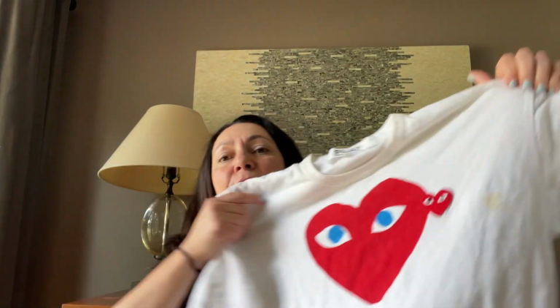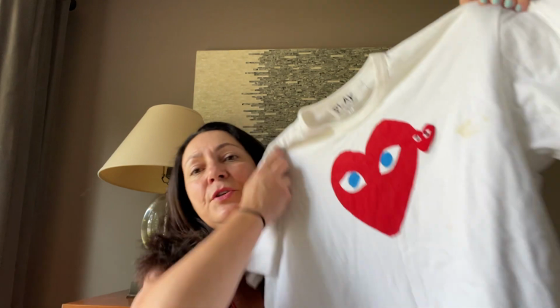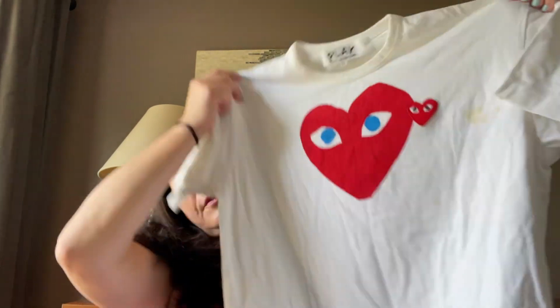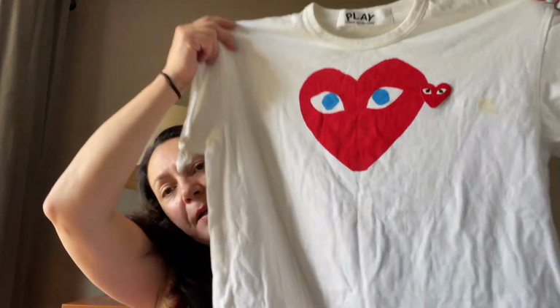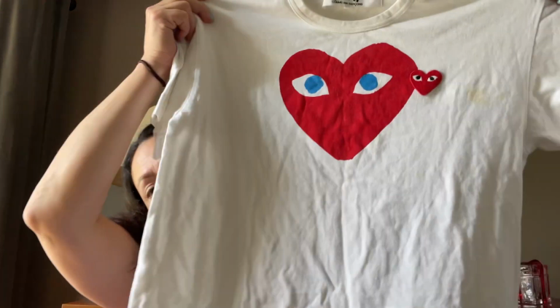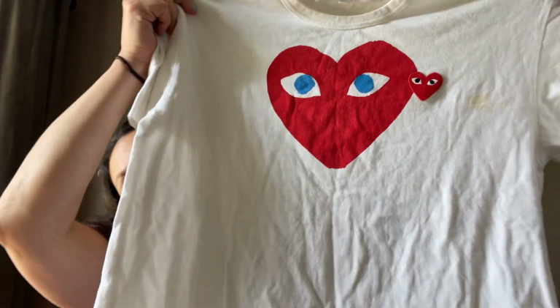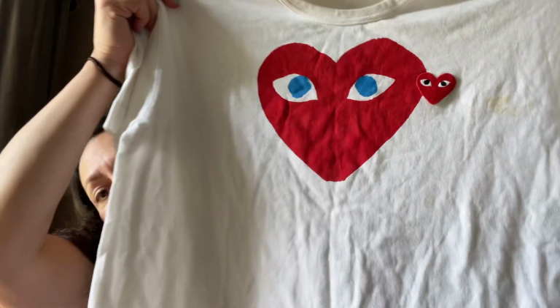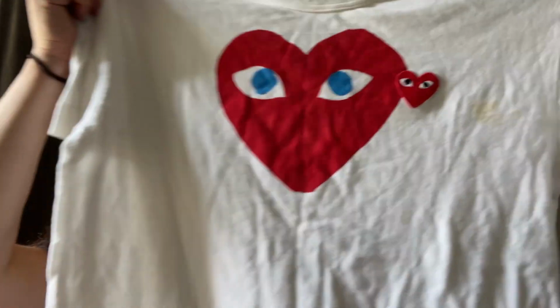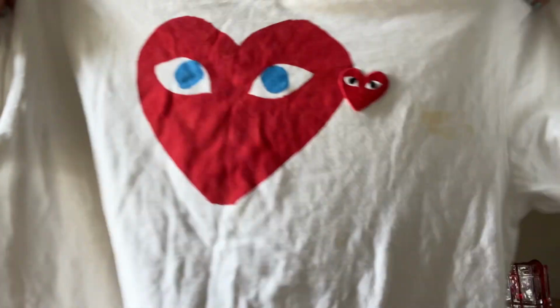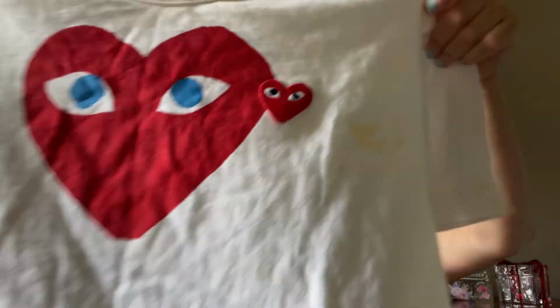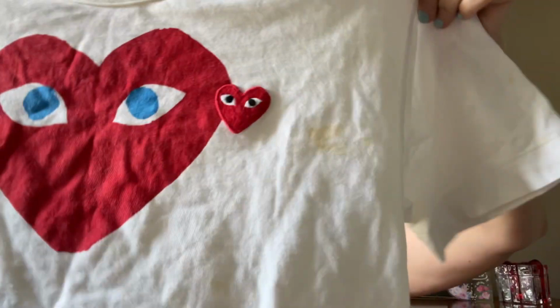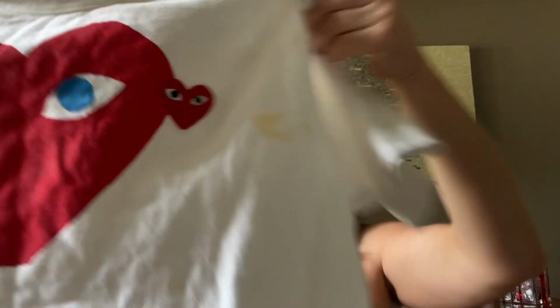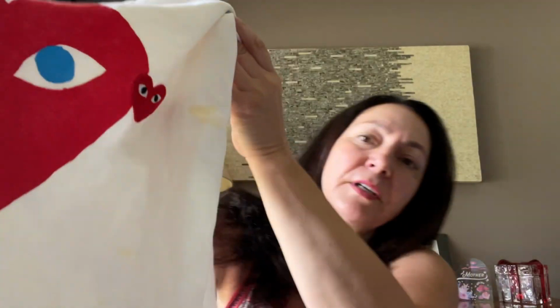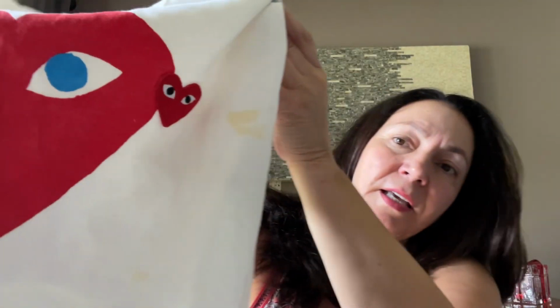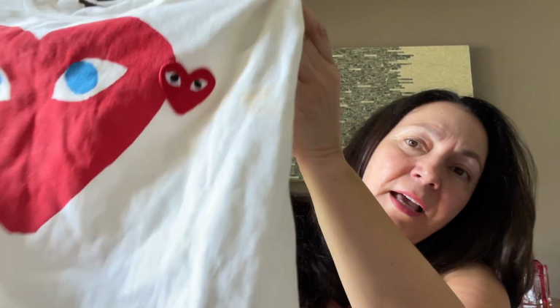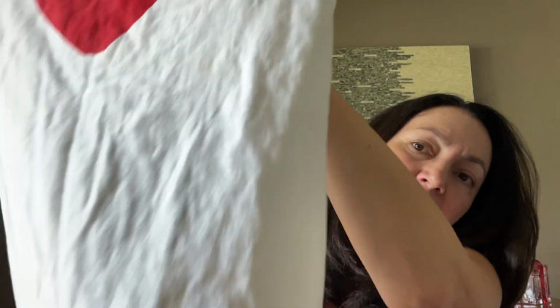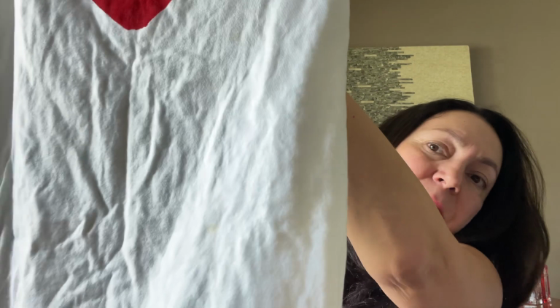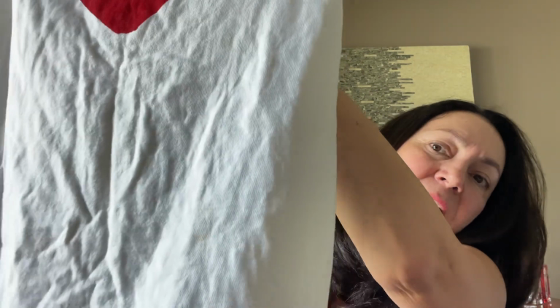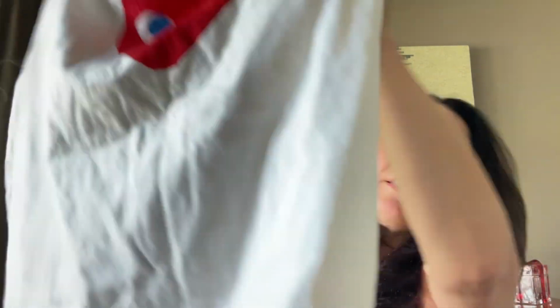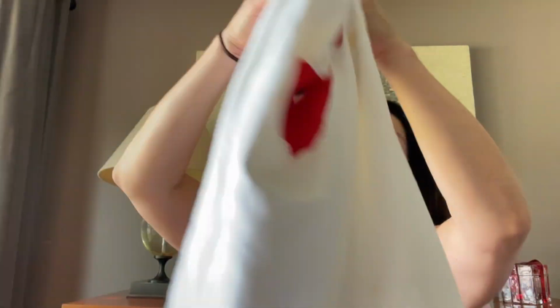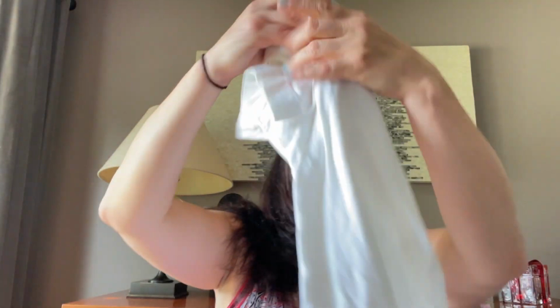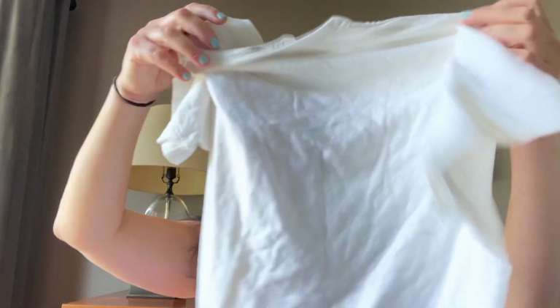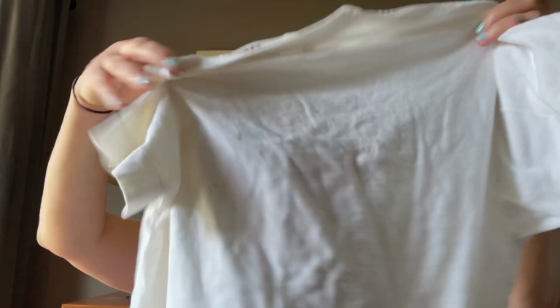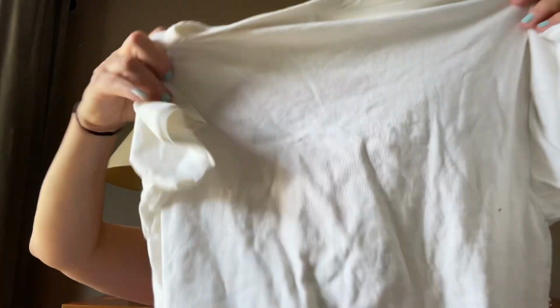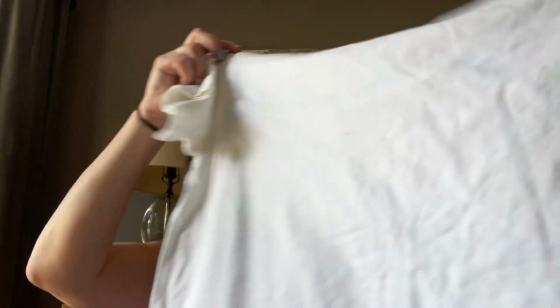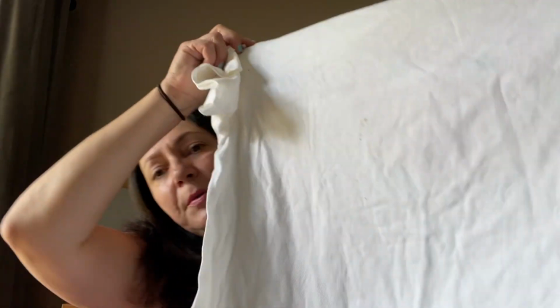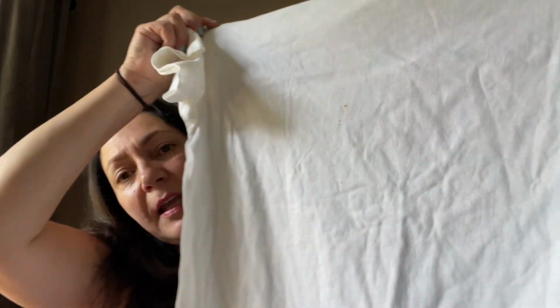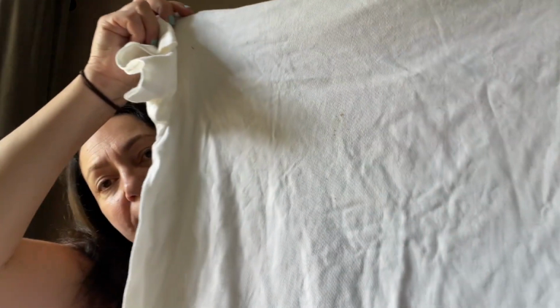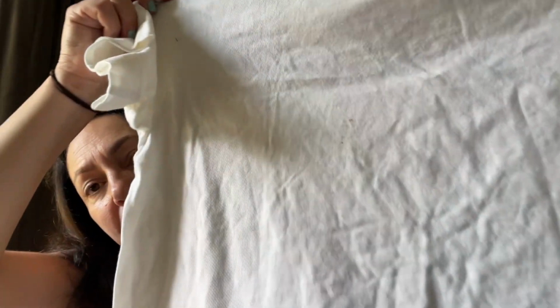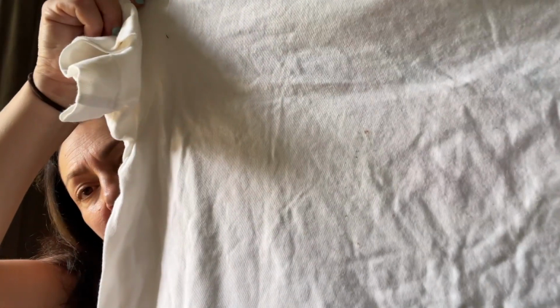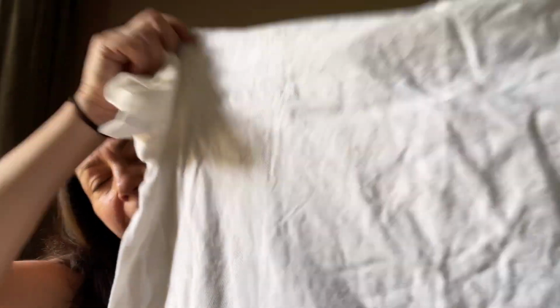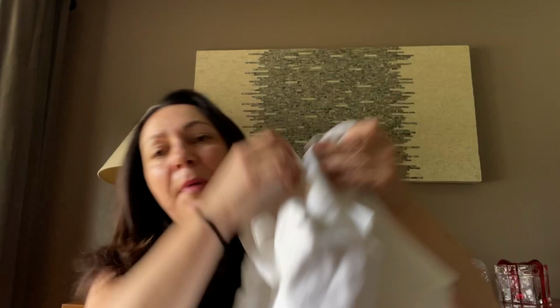Unfortunately for me, this is a very stained t-shirt. It has multiple stains in the front and multiple stains in the back.